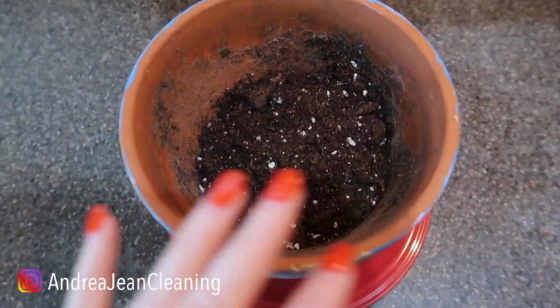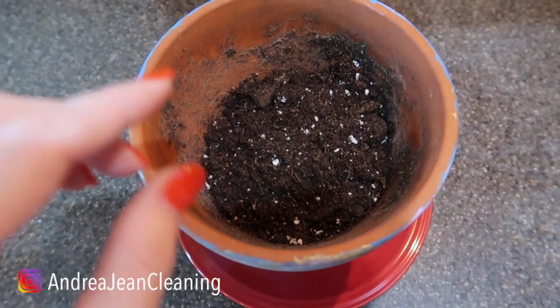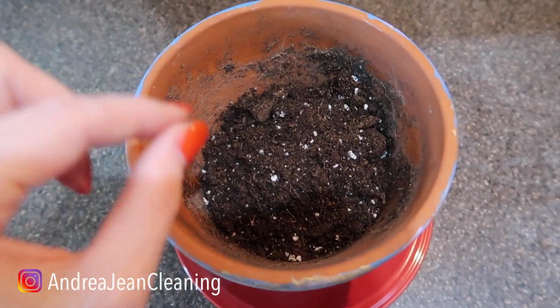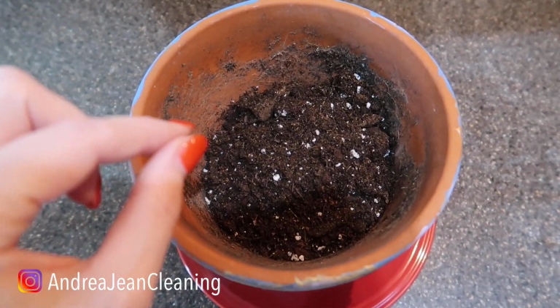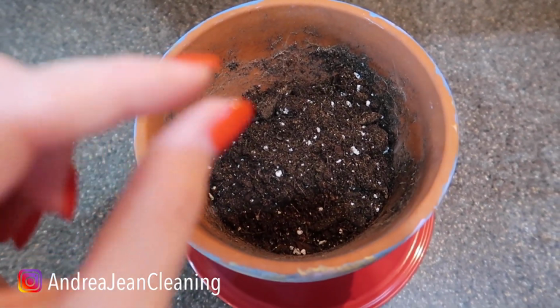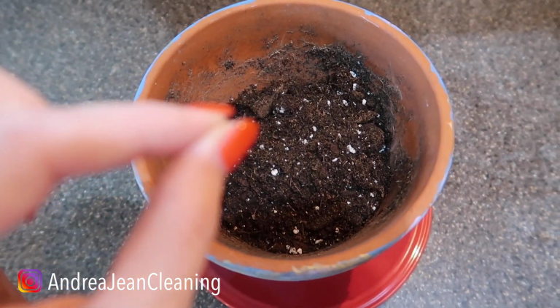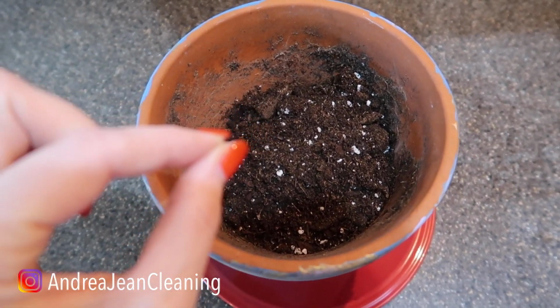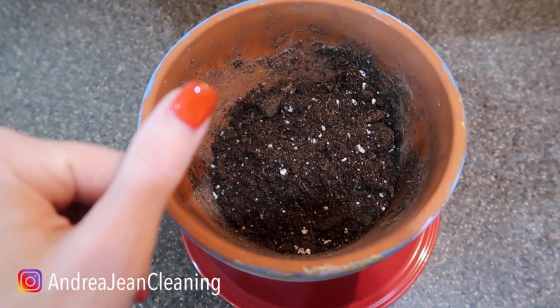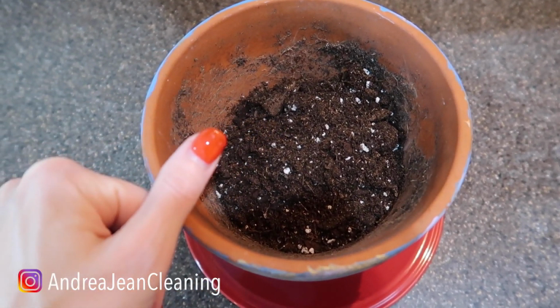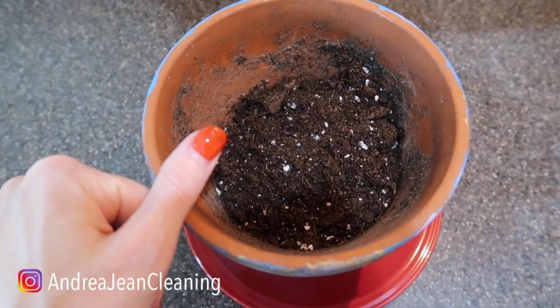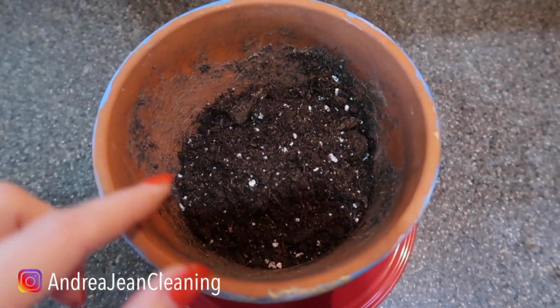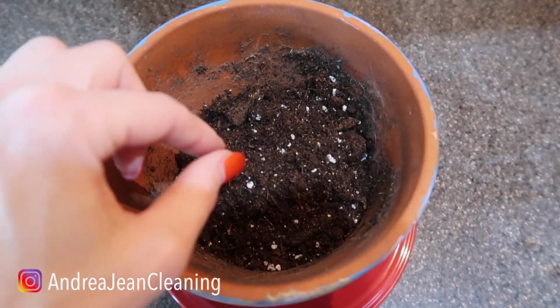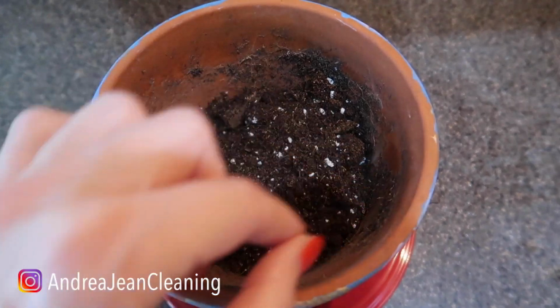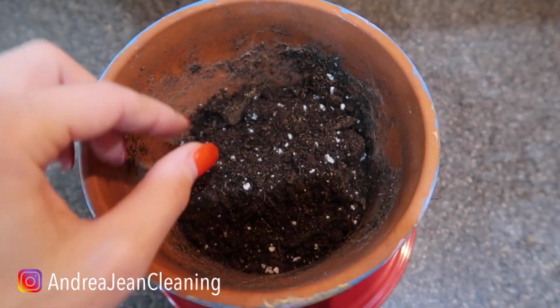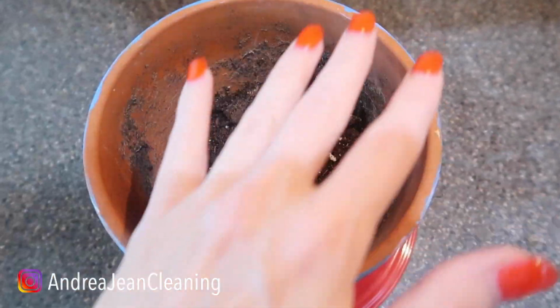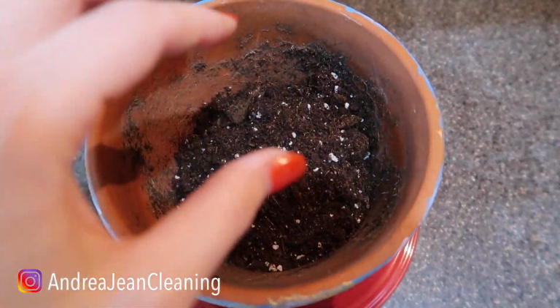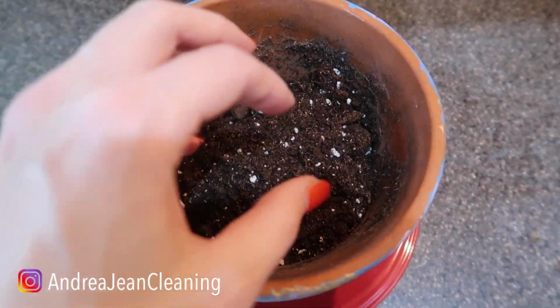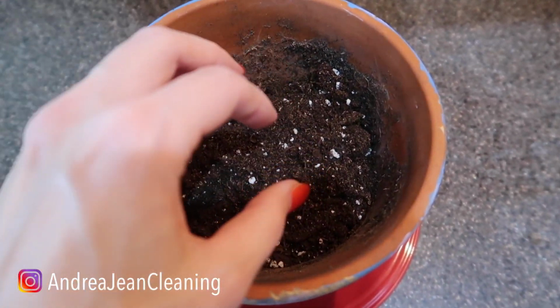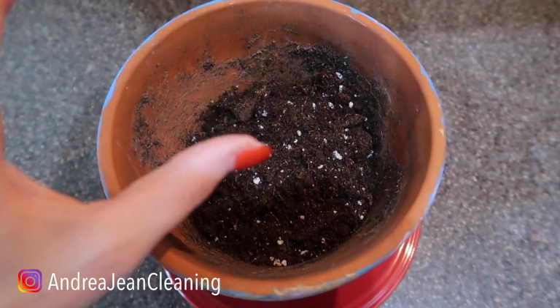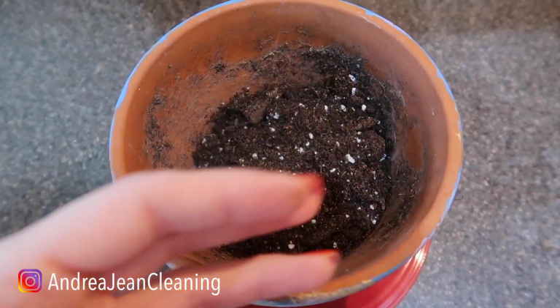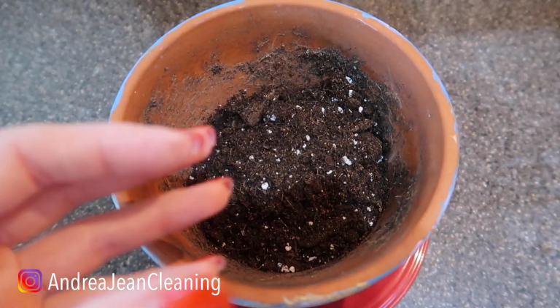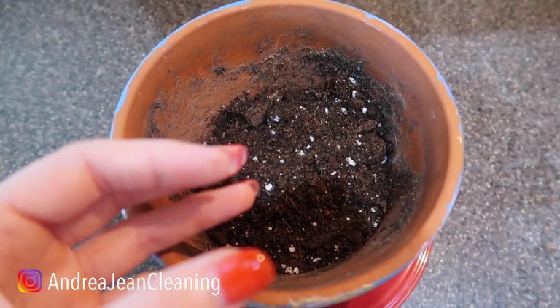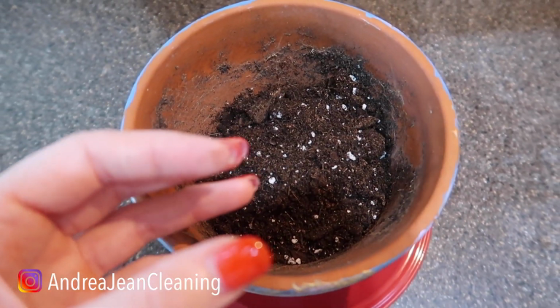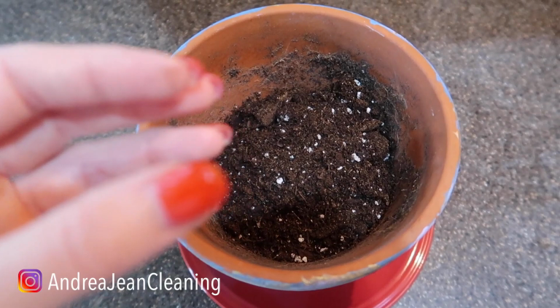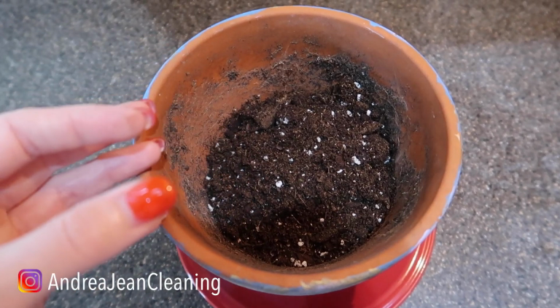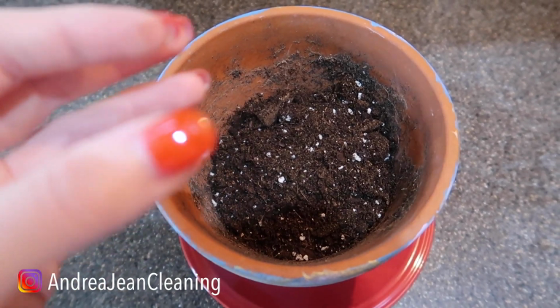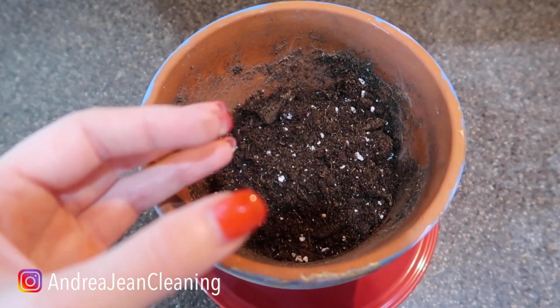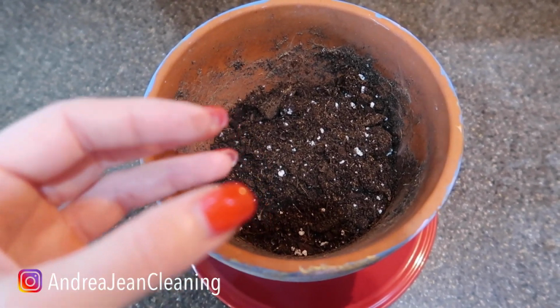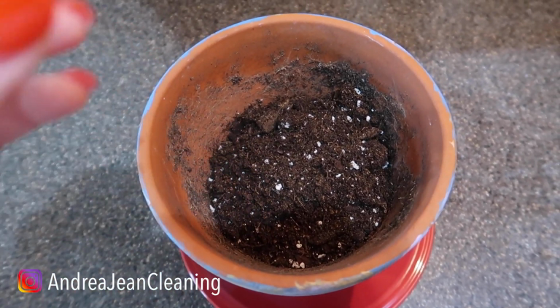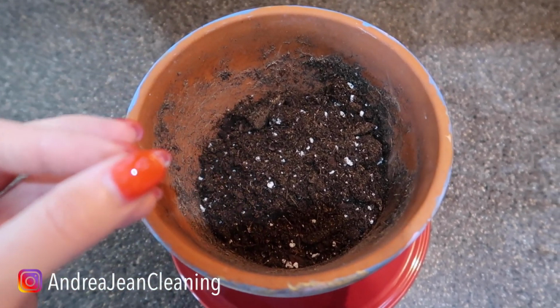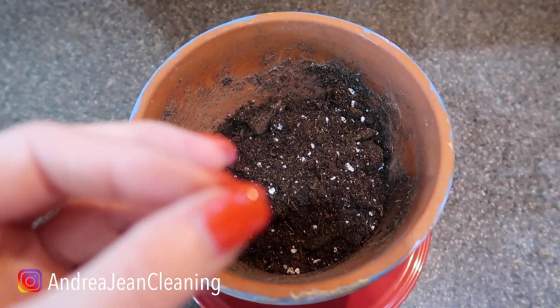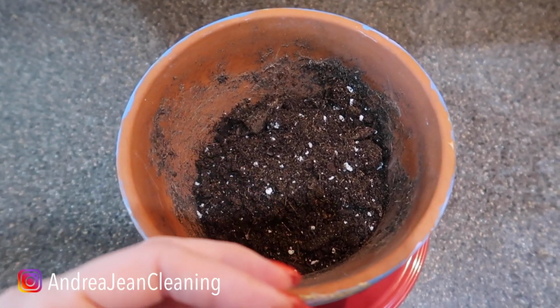Also, if you have tomato plants, they love this. Over time the egg and the eggshells will naturally decompose as it fertilizes your soil and makes your plants and your produce living stronger and longer.